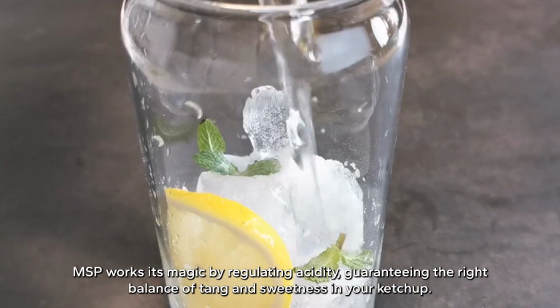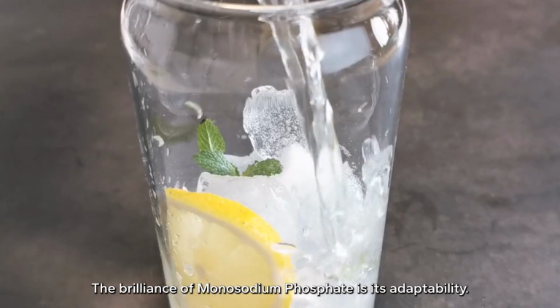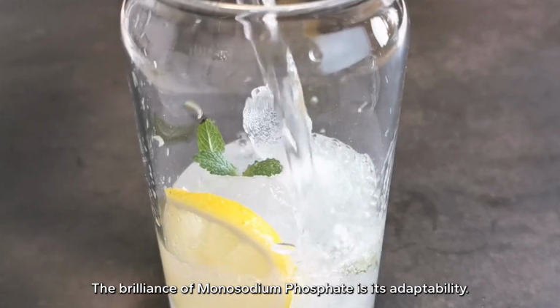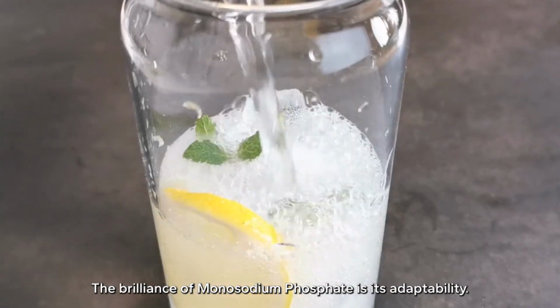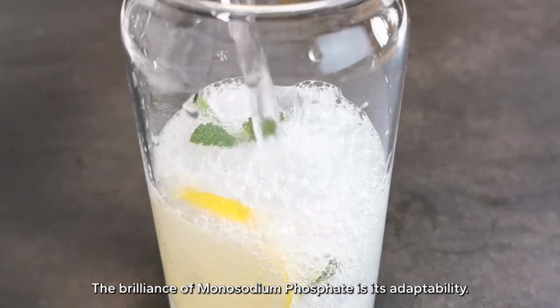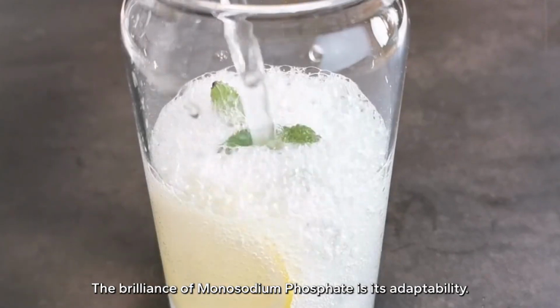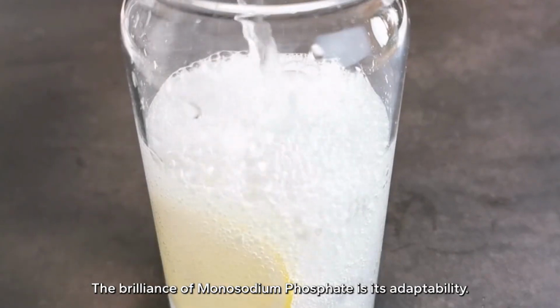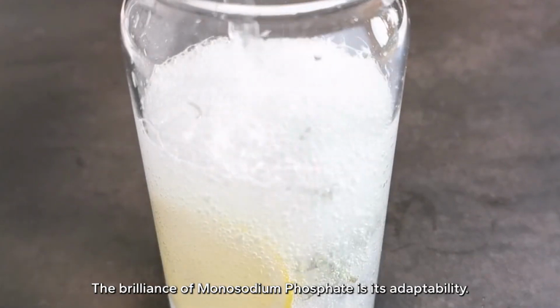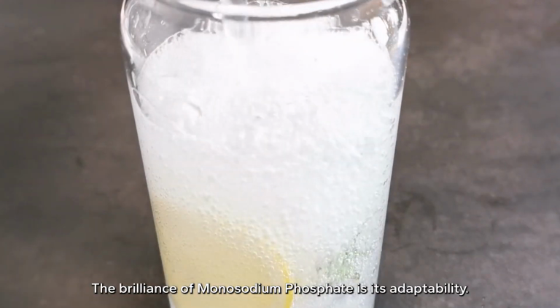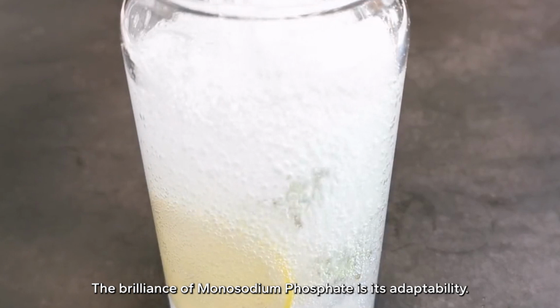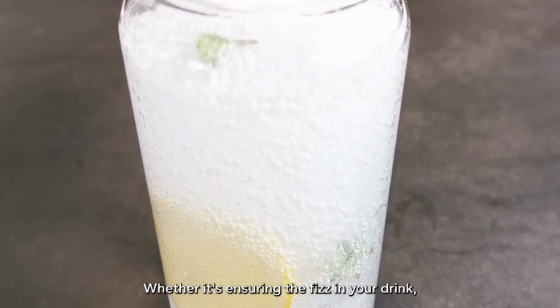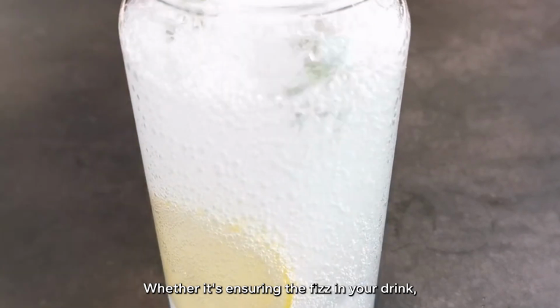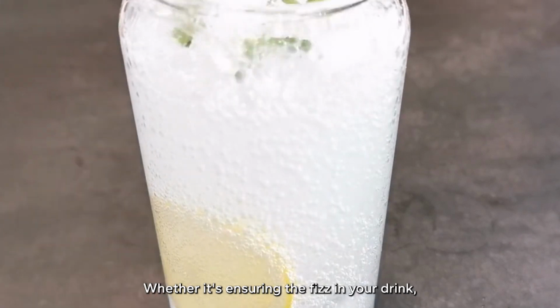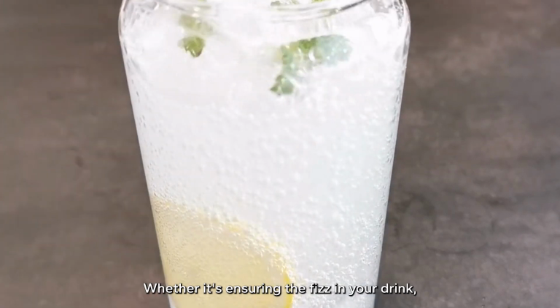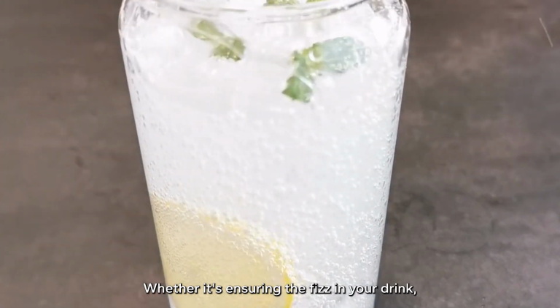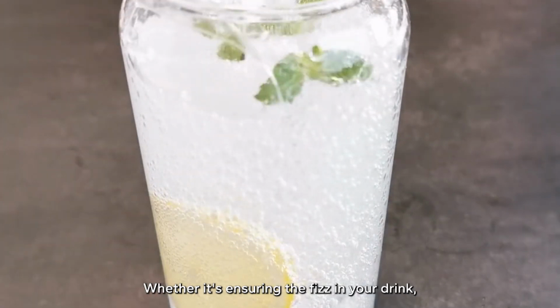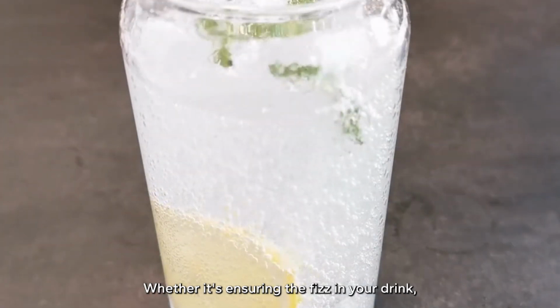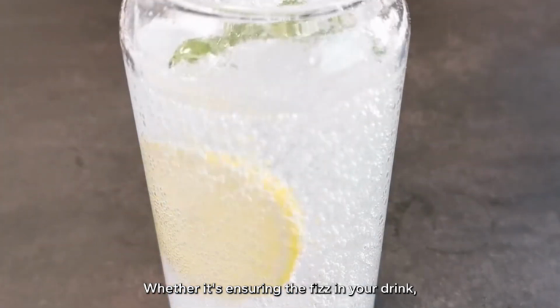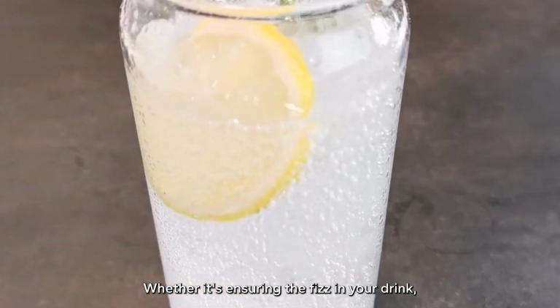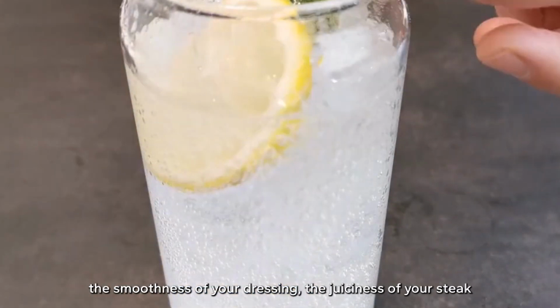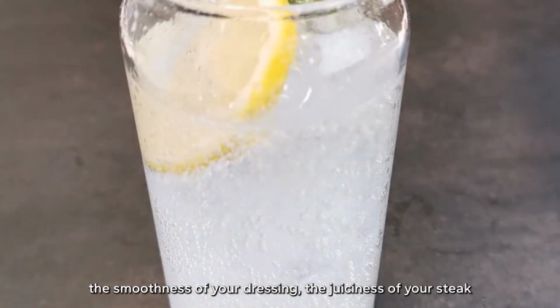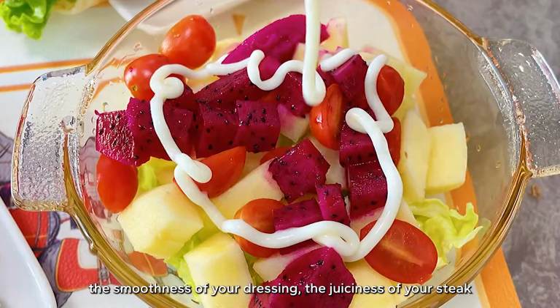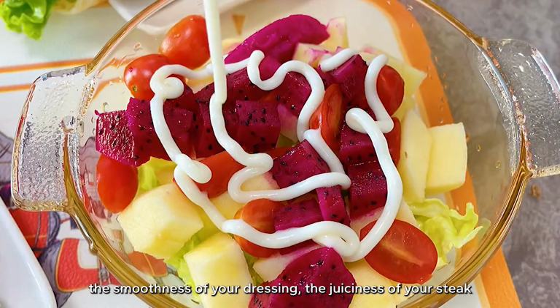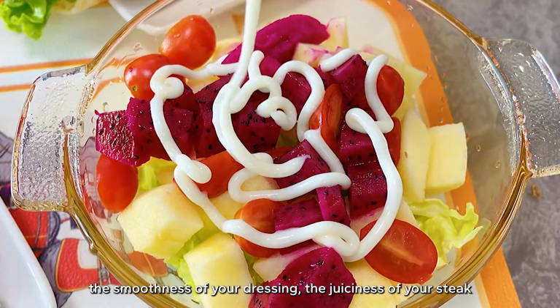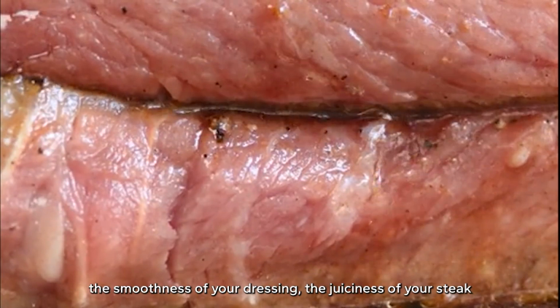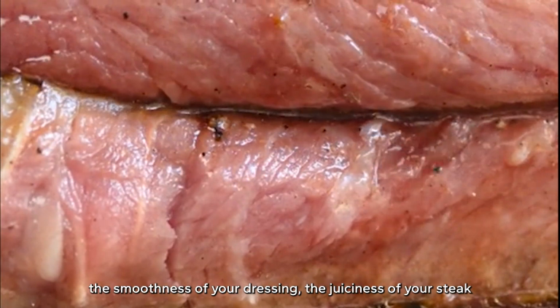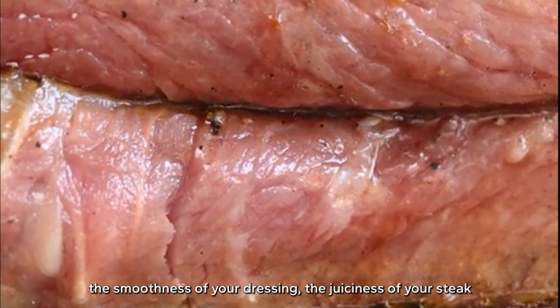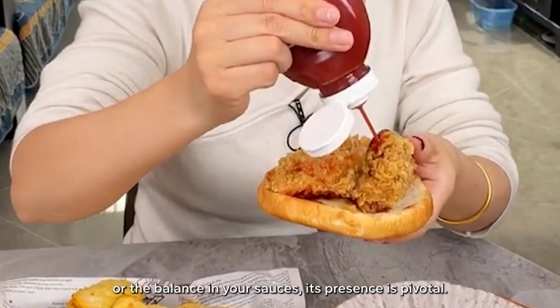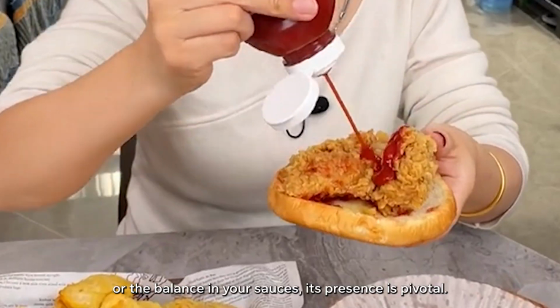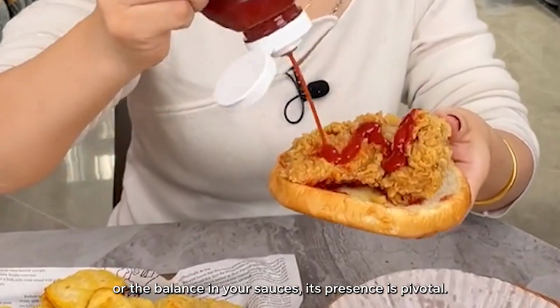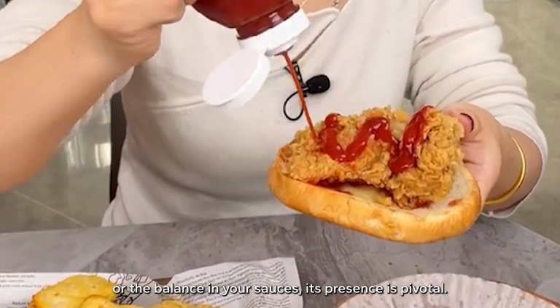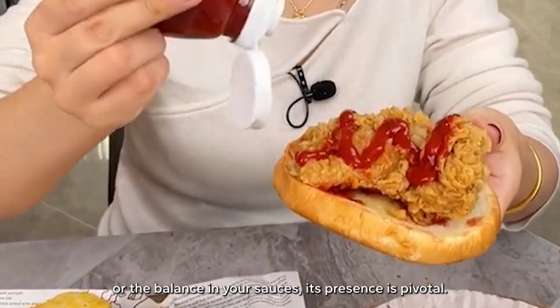The brilliance of monosodium phosphate is its adaptability. Whether it's ensuring the fizz in your drink, the smoothness of your dressing, the juiciness of your steak, or the balance in your sauces, its presence is pivotal.